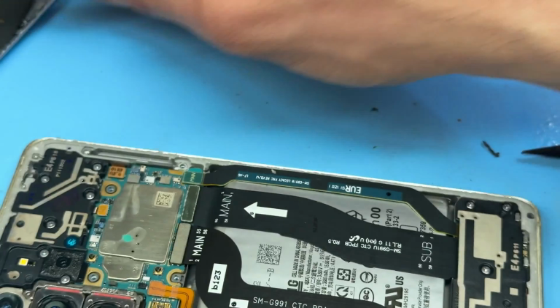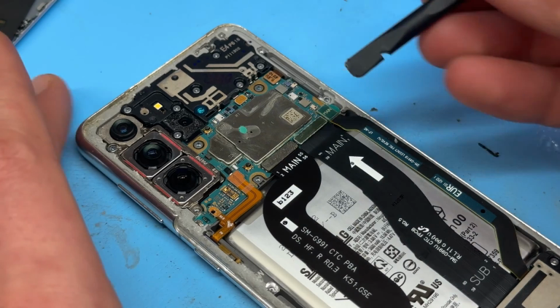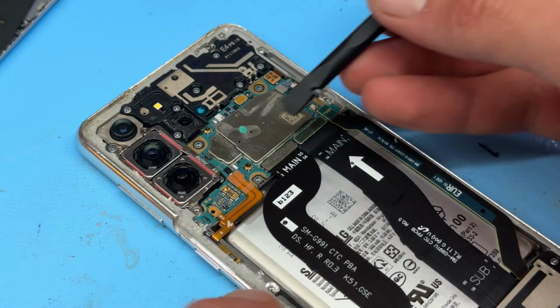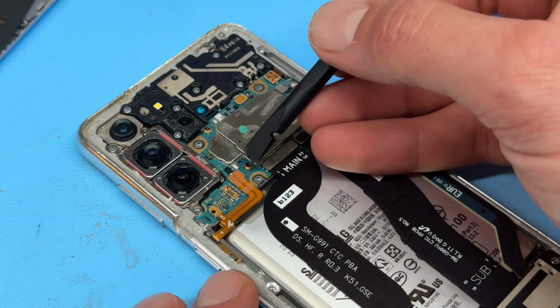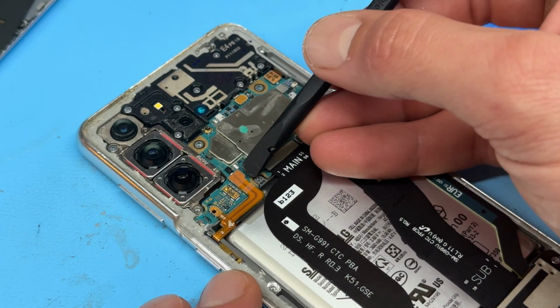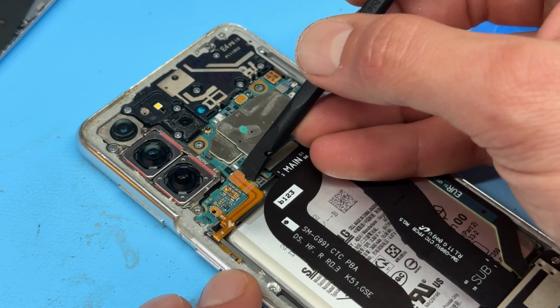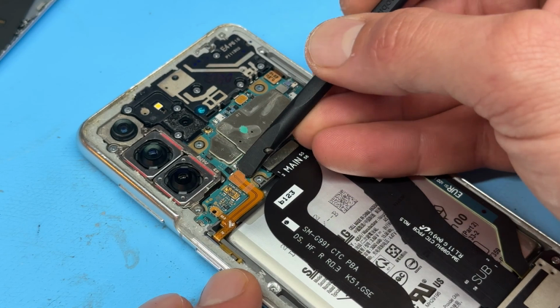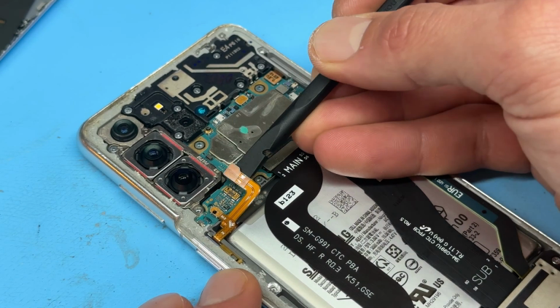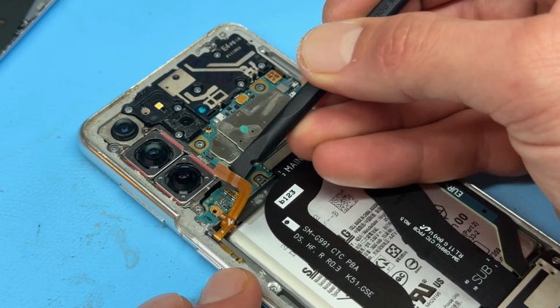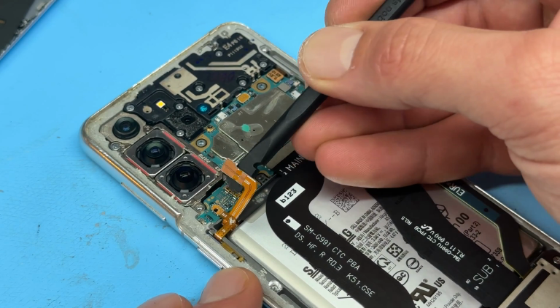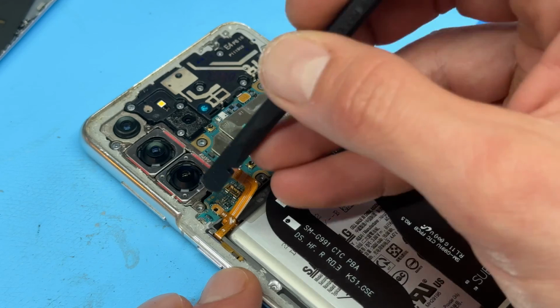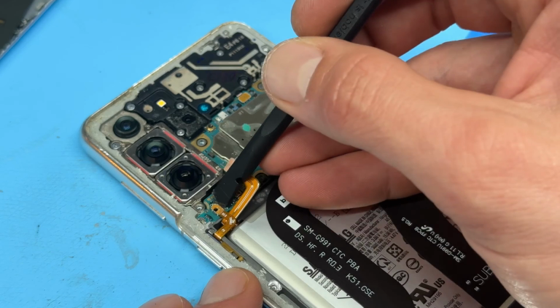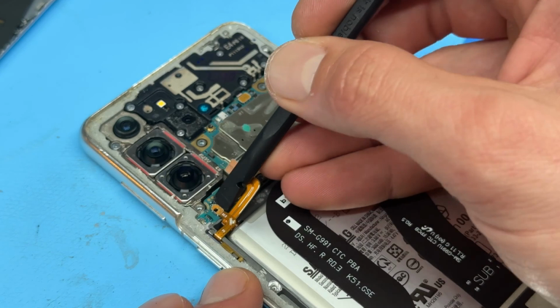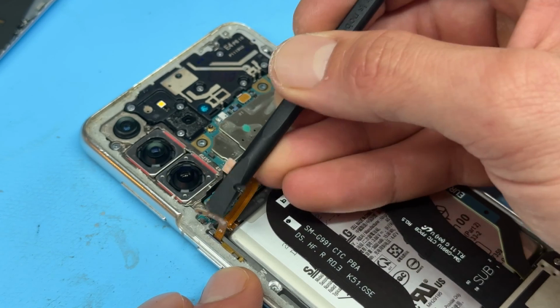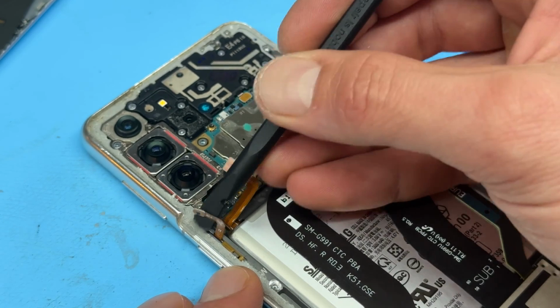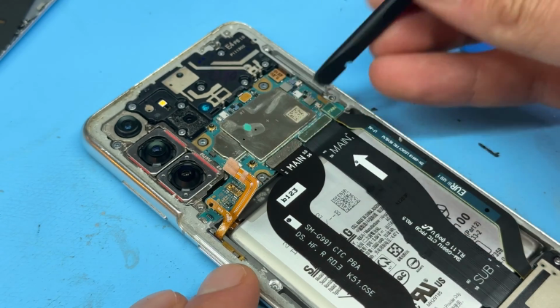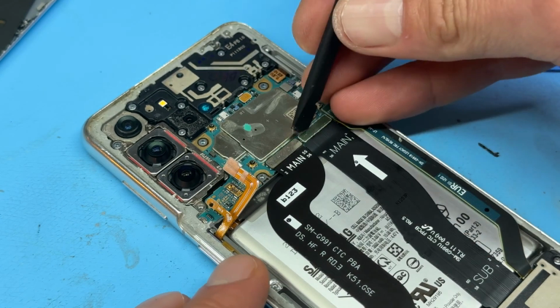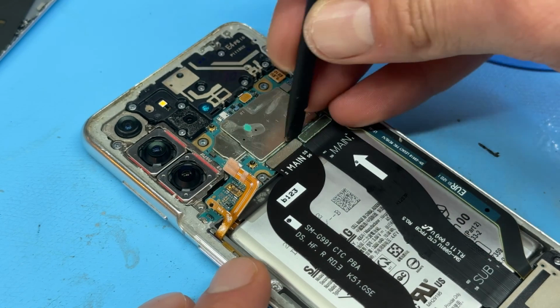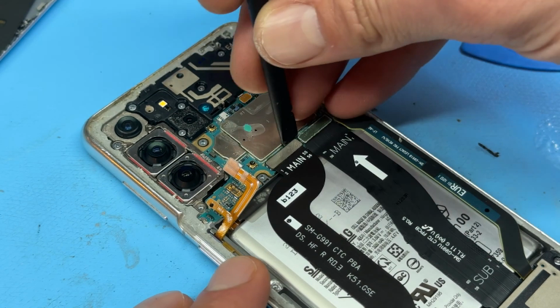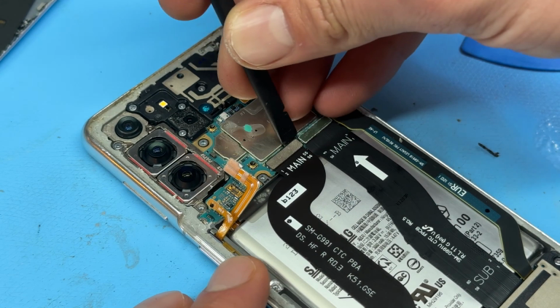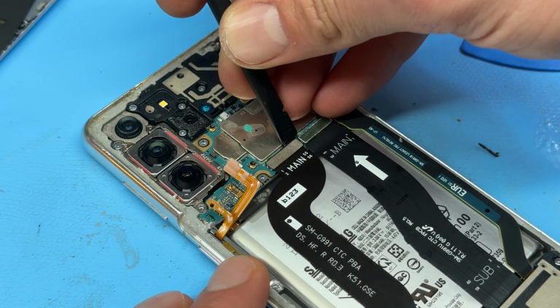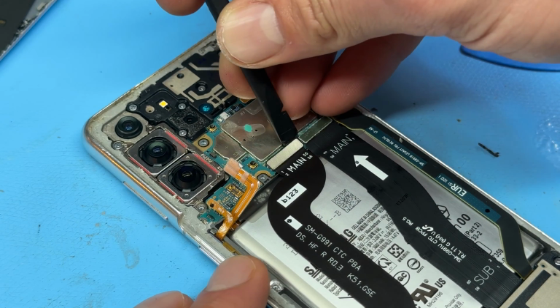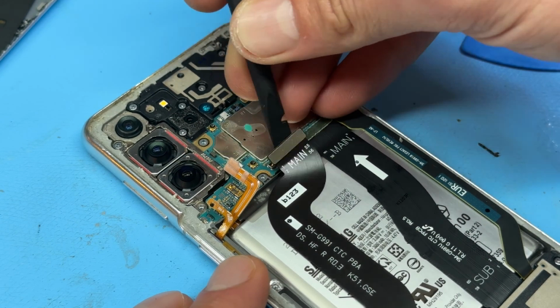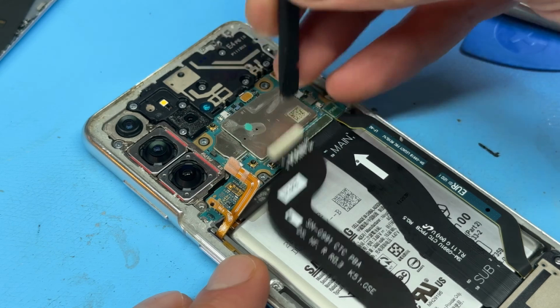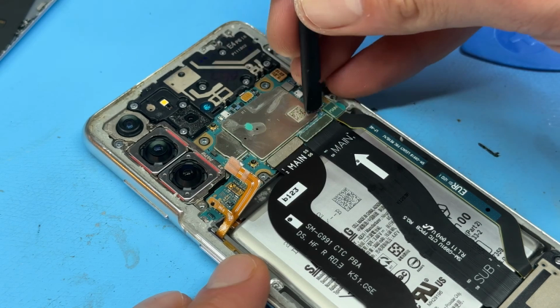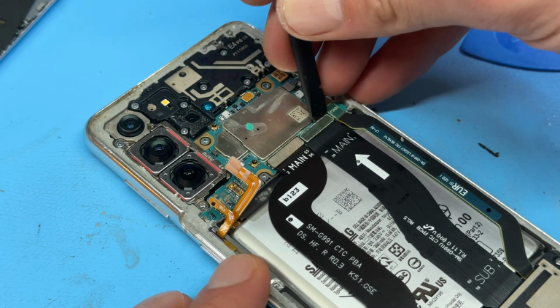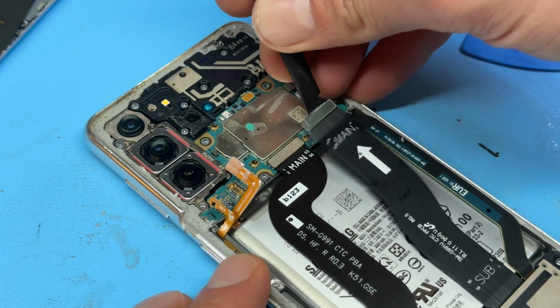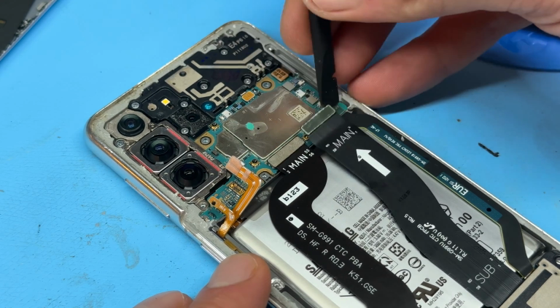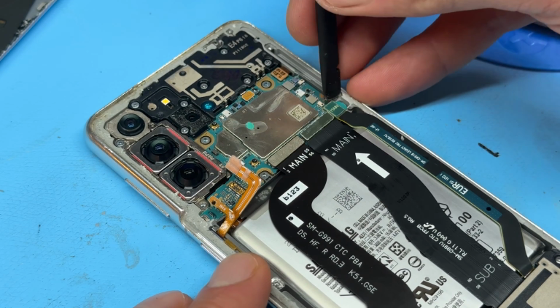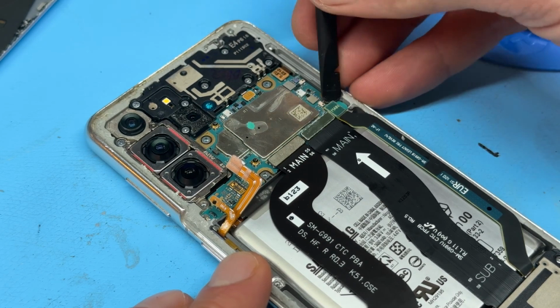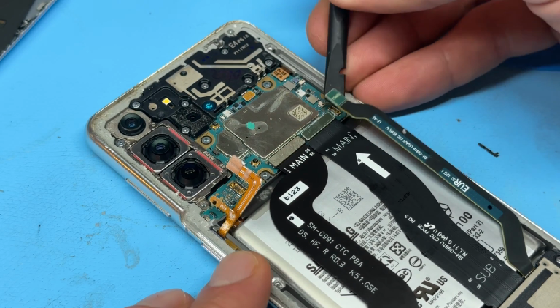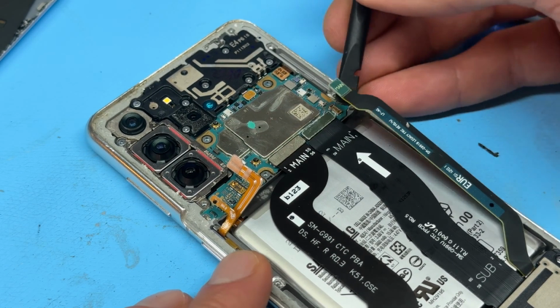Now we're going to isolate power from the device by disconnecting the battery, followed by the button flex, the display flex, sub-to-main flex, and antenna flex.